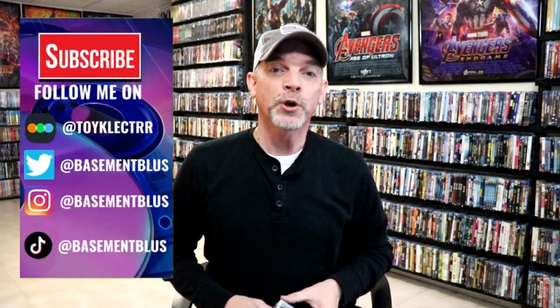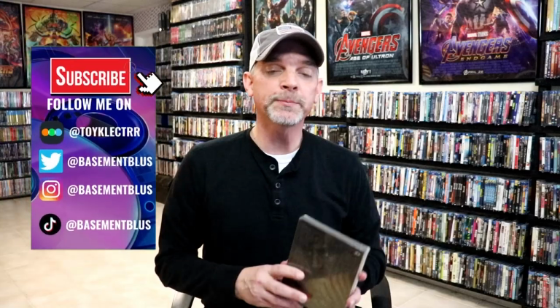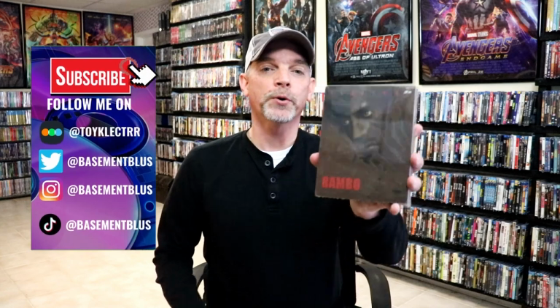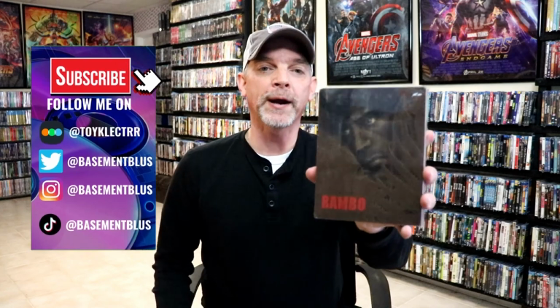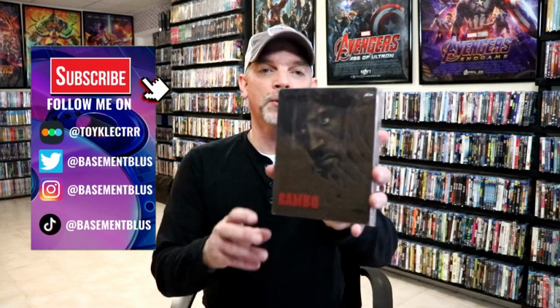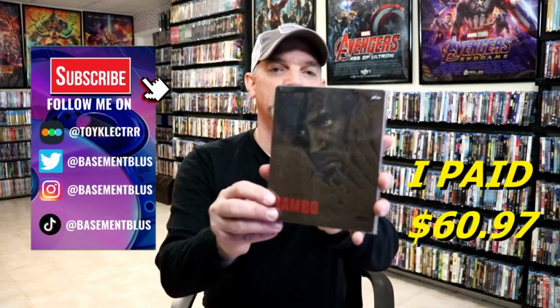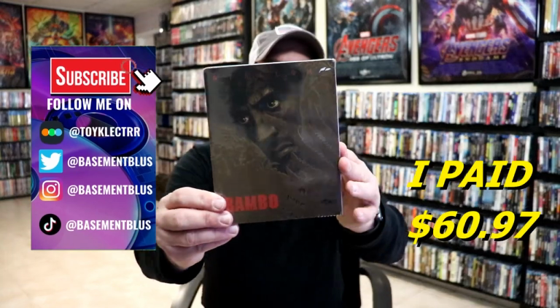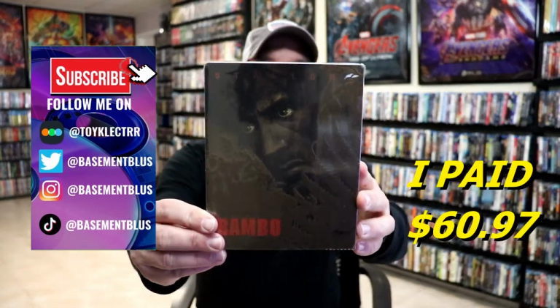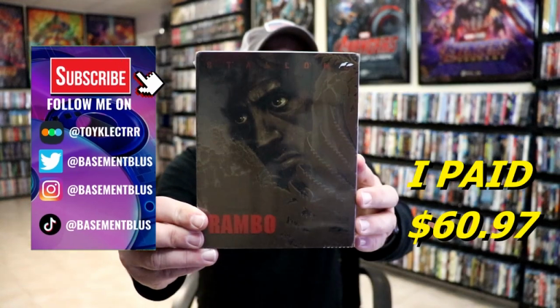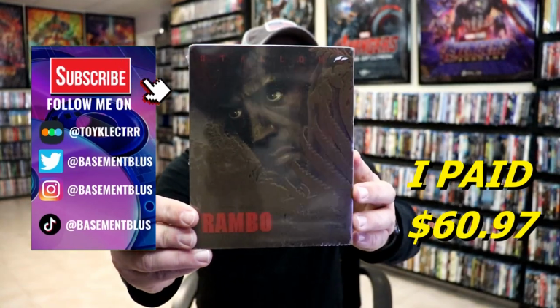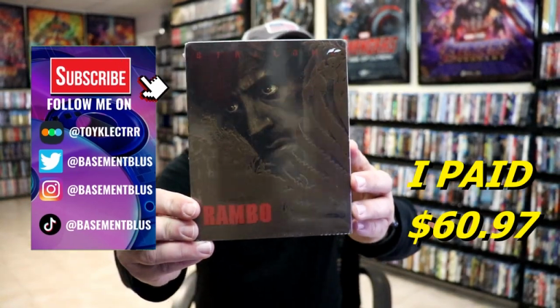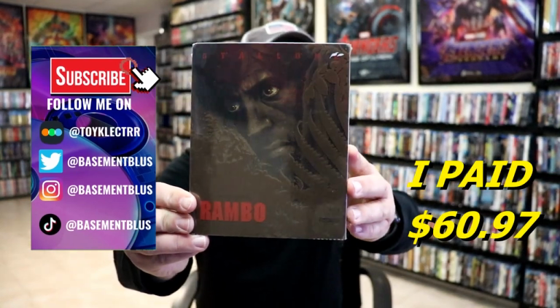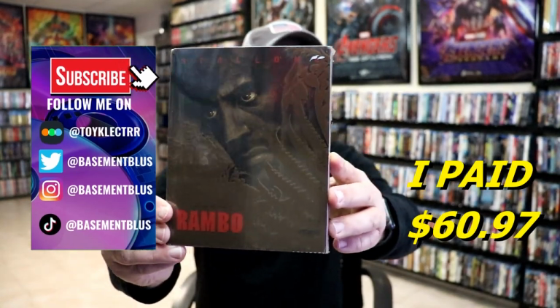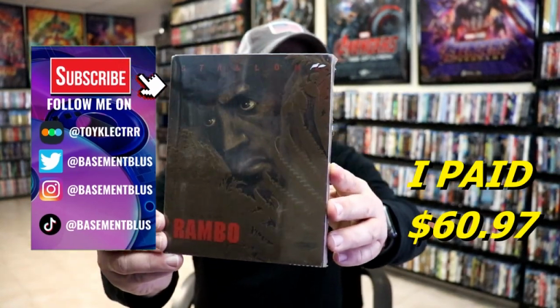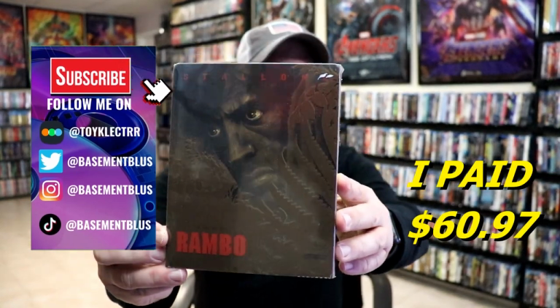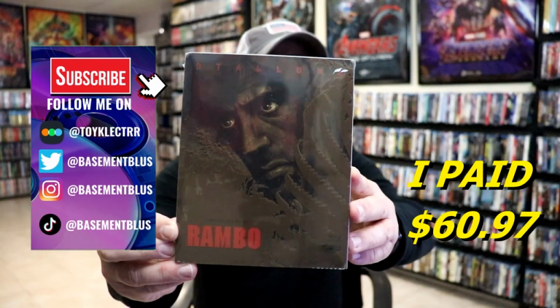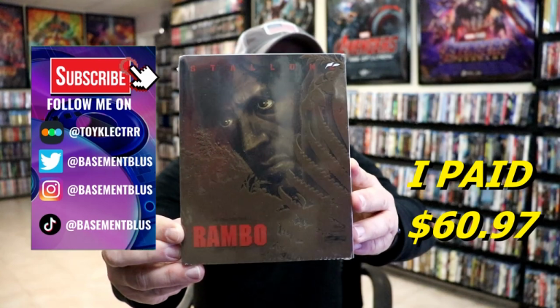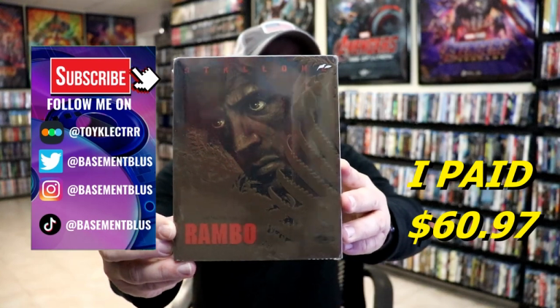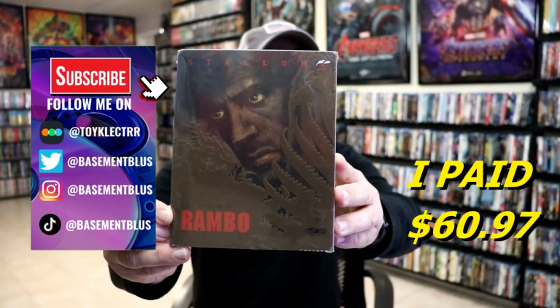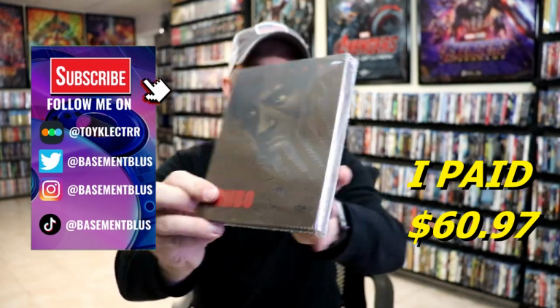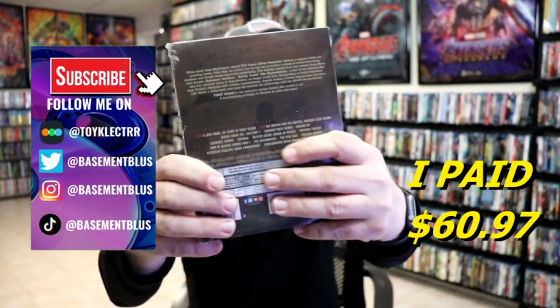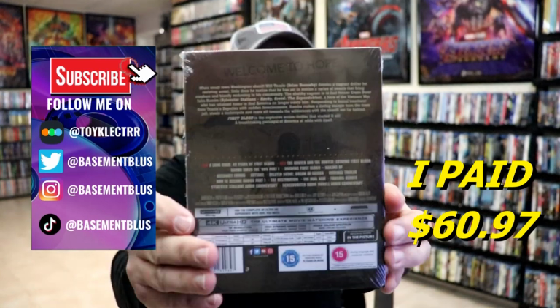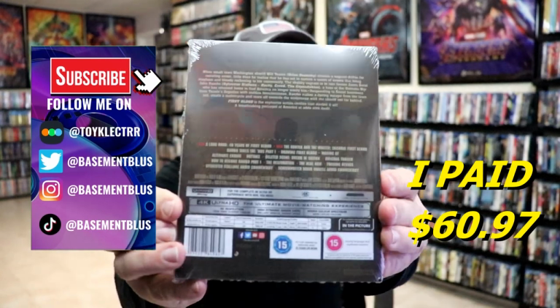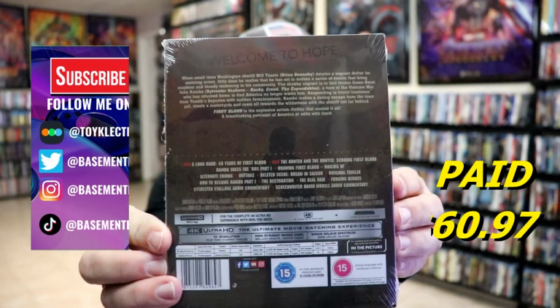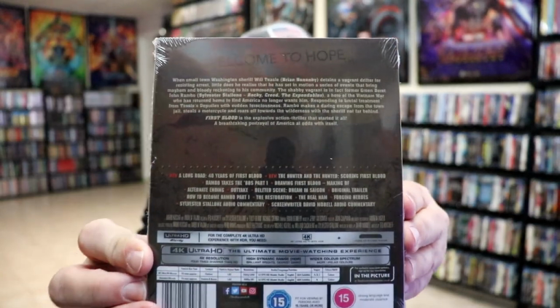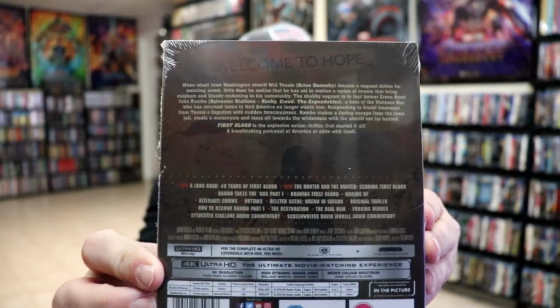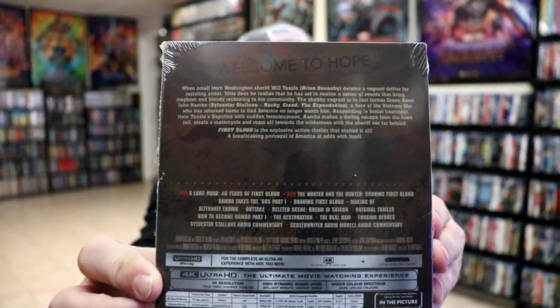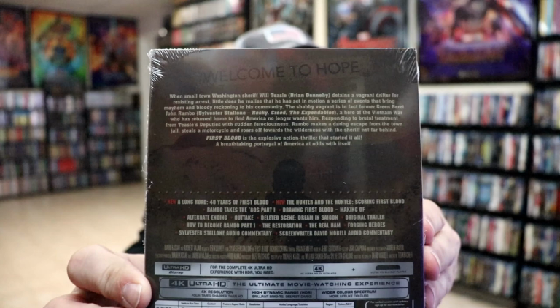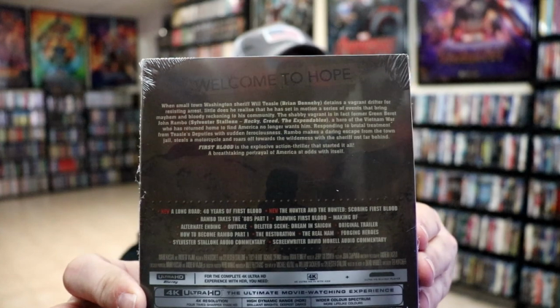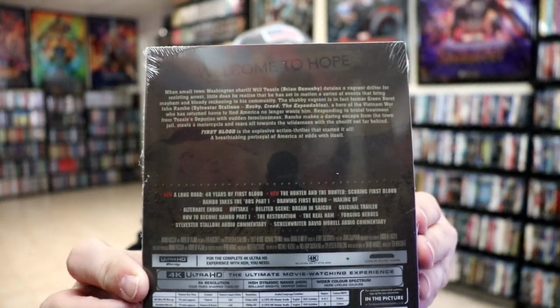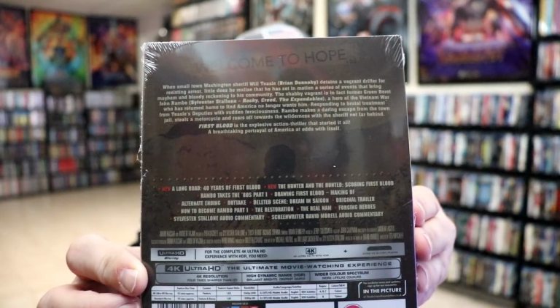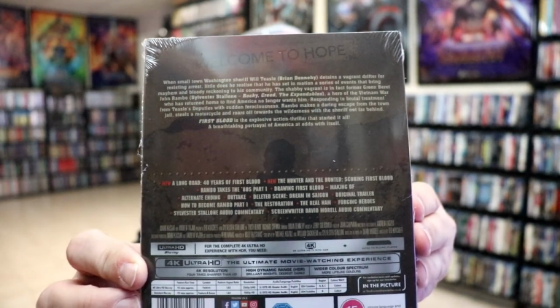So I received my order for Rambo. This right here is a 4K Steelbook that I purchased from Zavvi UK. Here's the front, and here's the back. If you'd like to check out all these special features, you can go ahead and pause and do so.